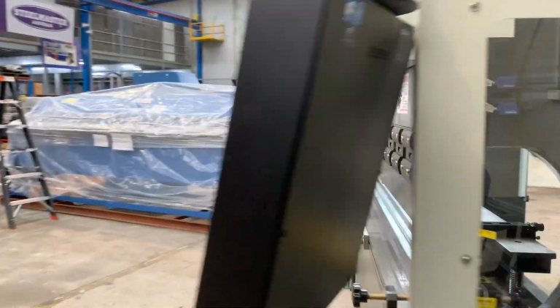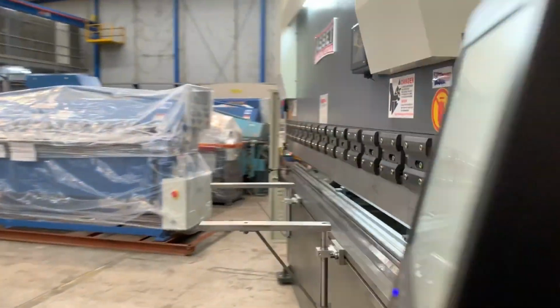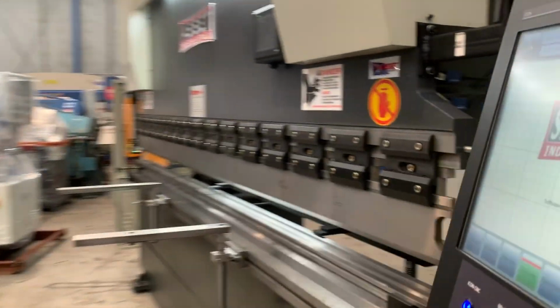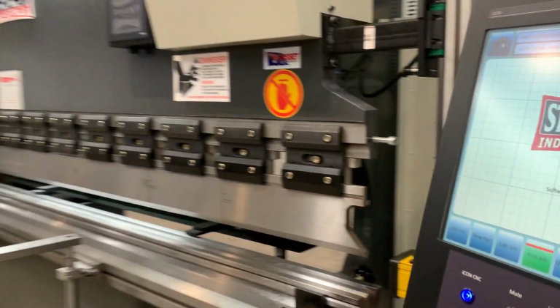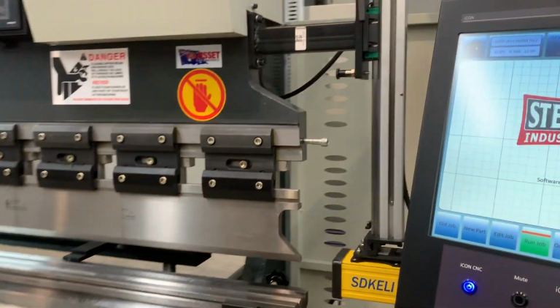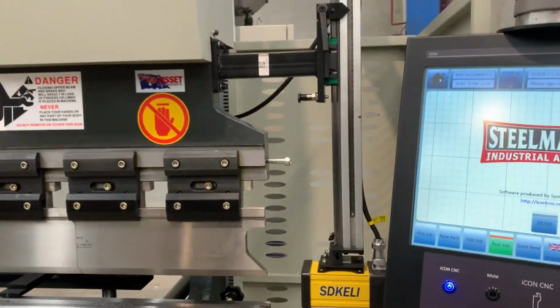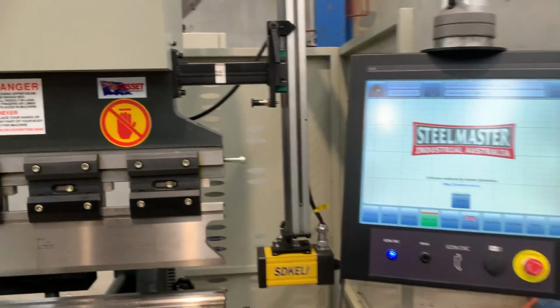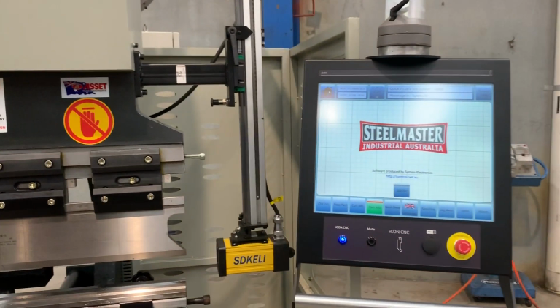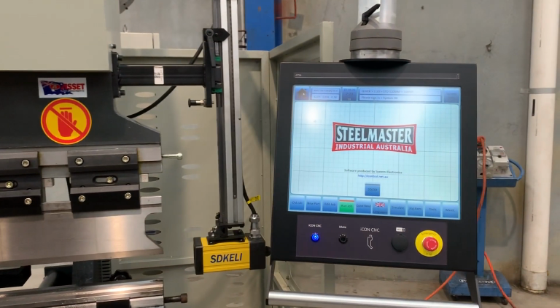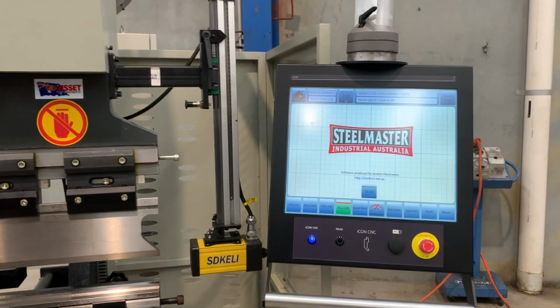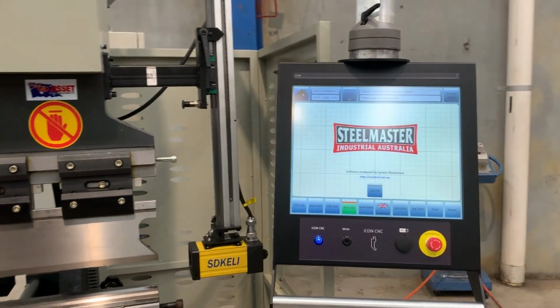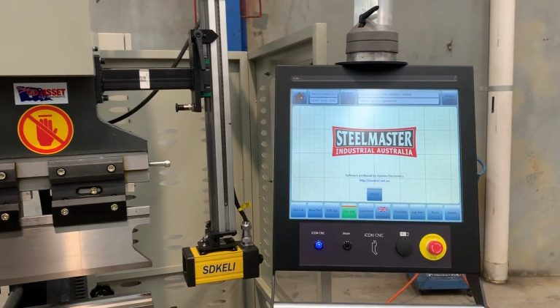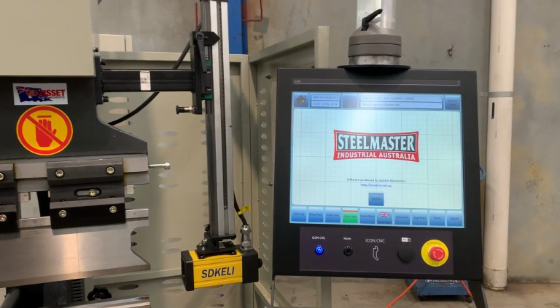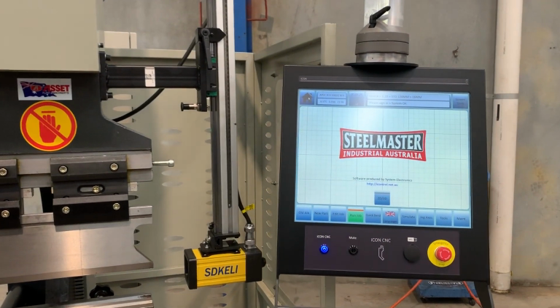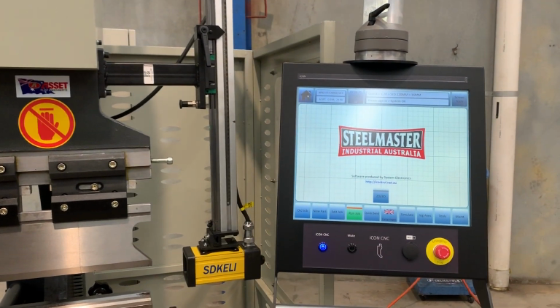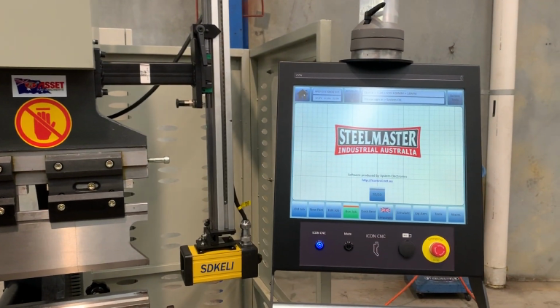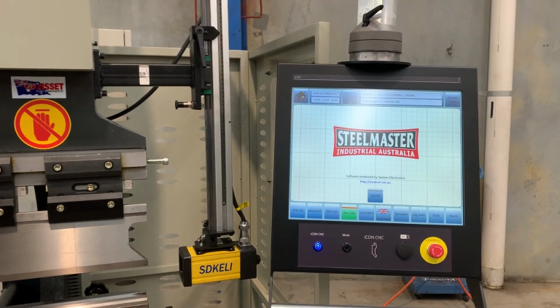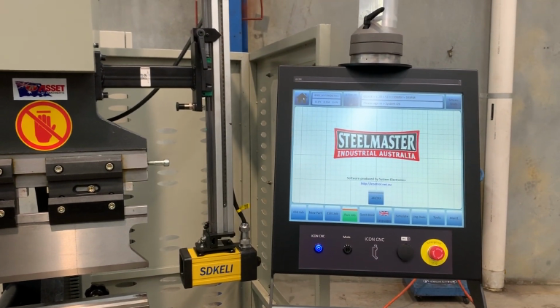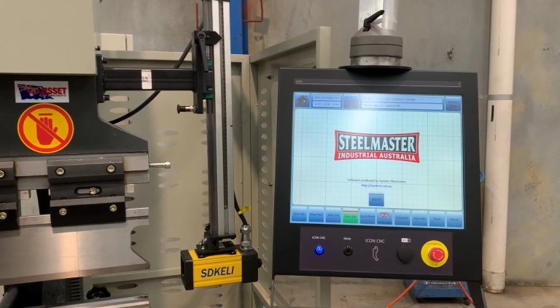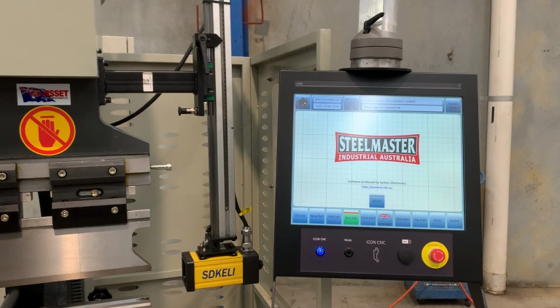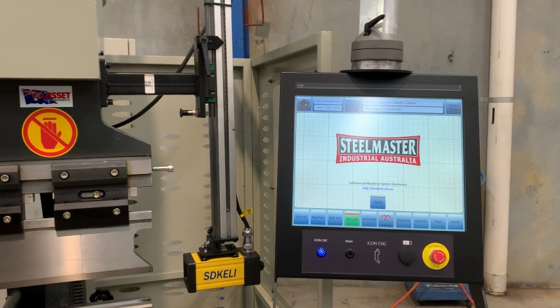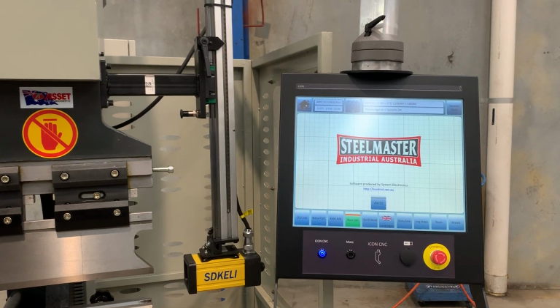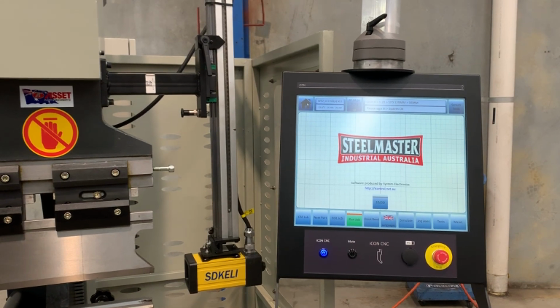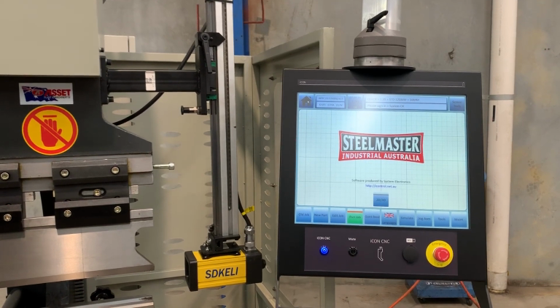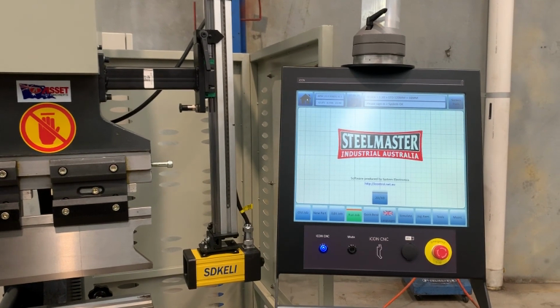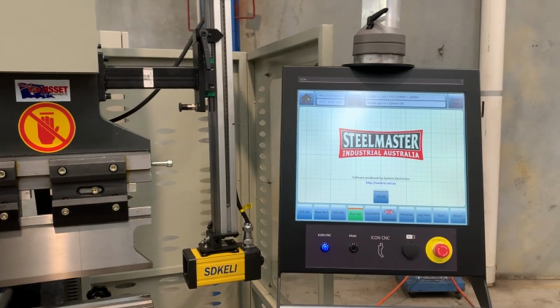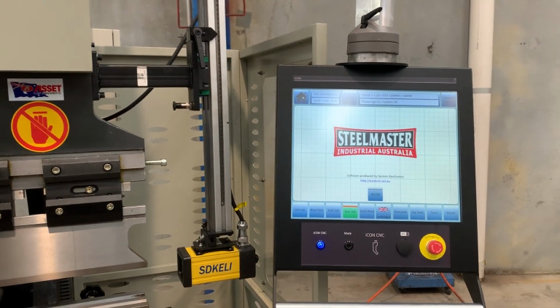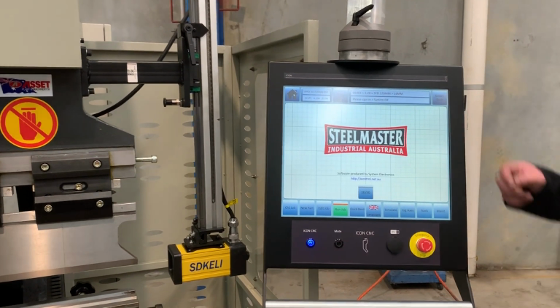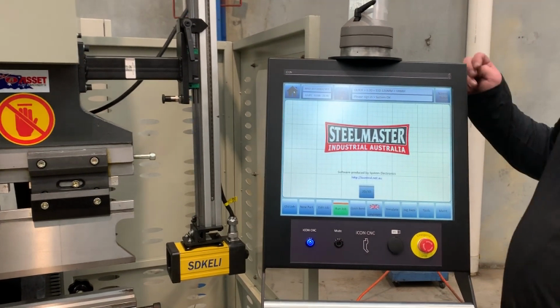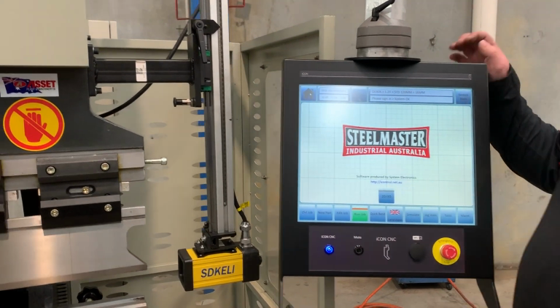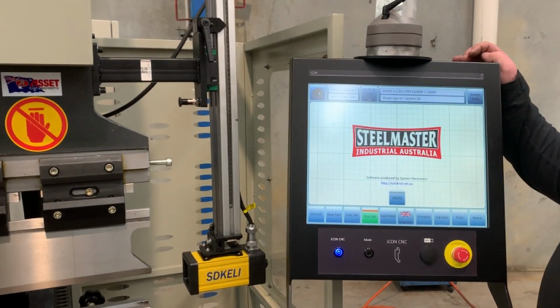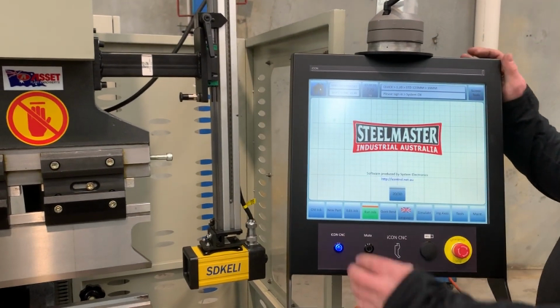All Siemens key components are used throughout our machines — hydraulics and electrics. Now Chris is going to run through the Icon controller, the 2D and 3D controller, and show you how easy and powerful this CNC controller is. It's a very easy controller to operate.